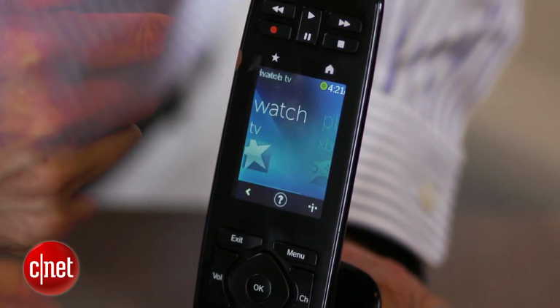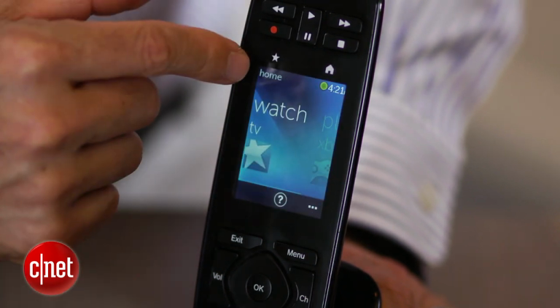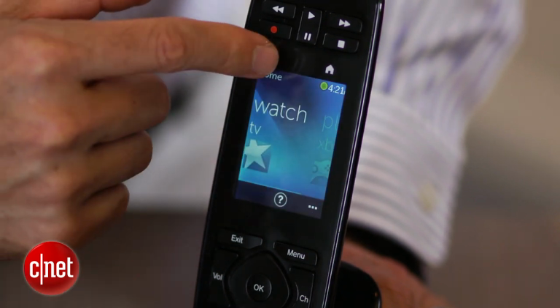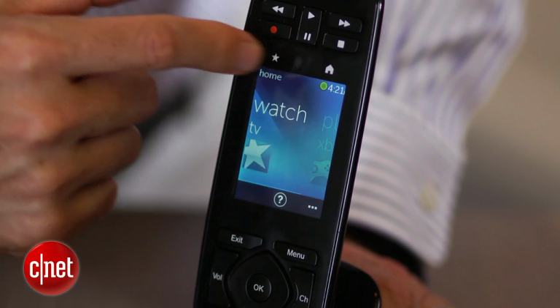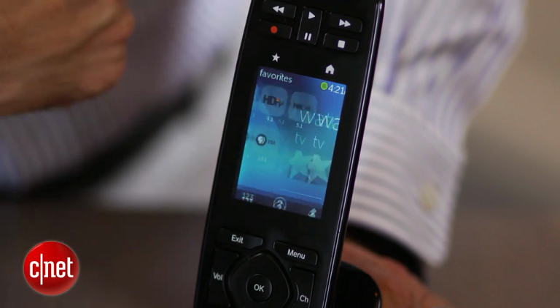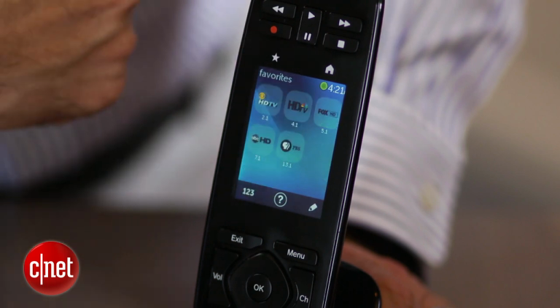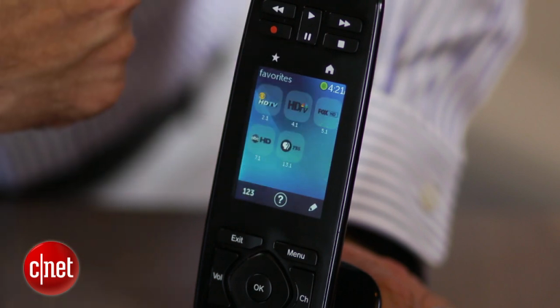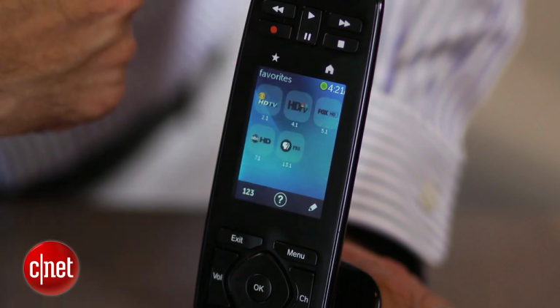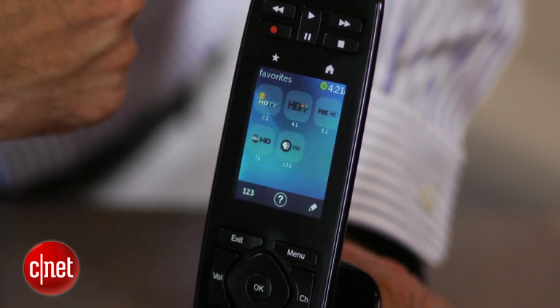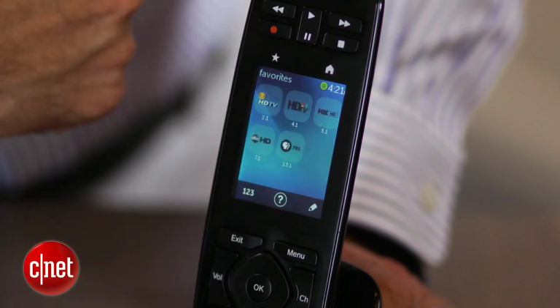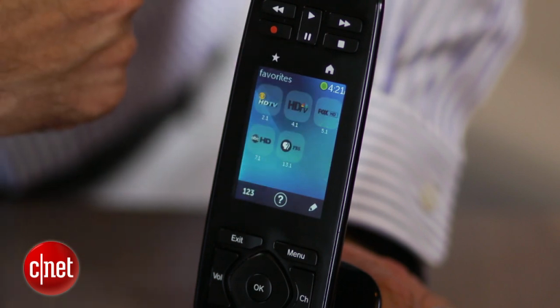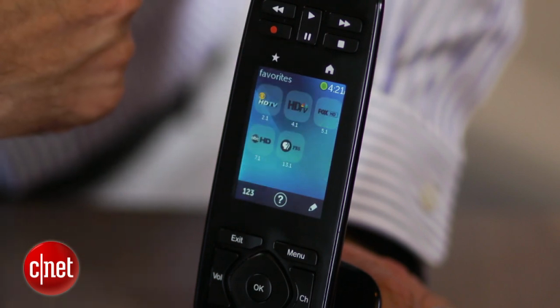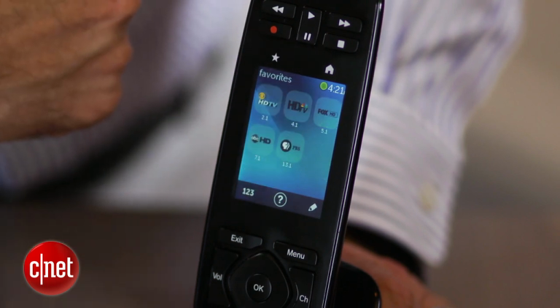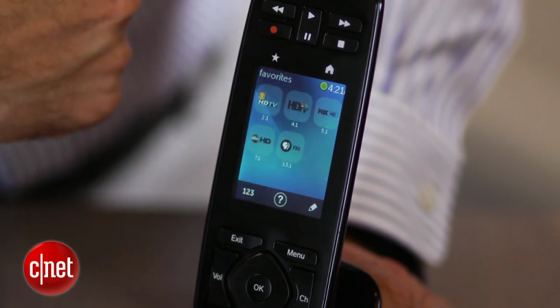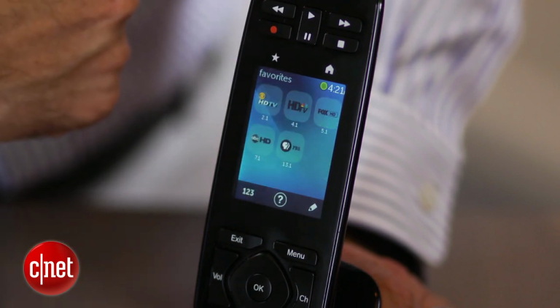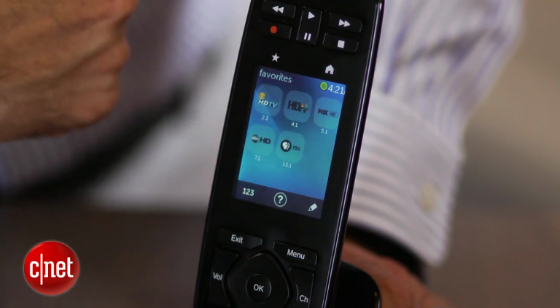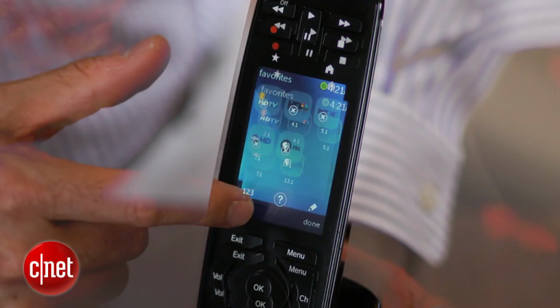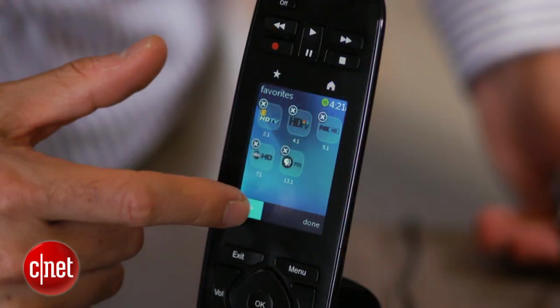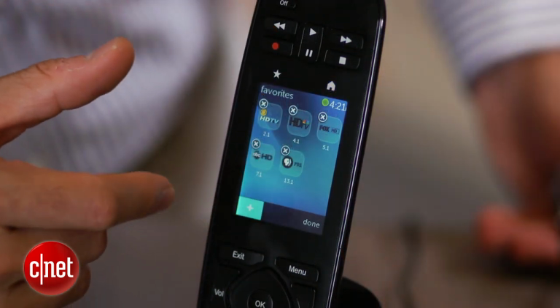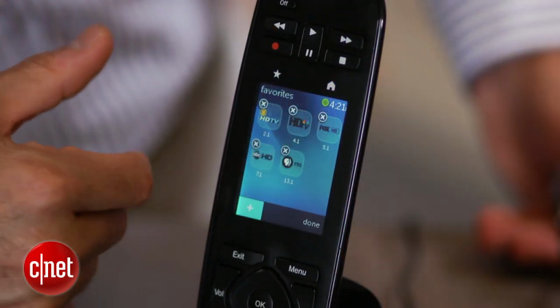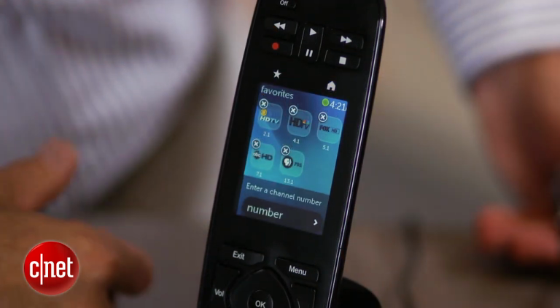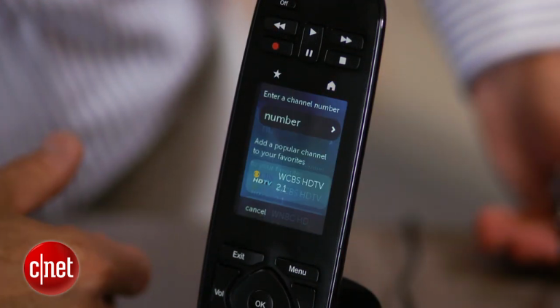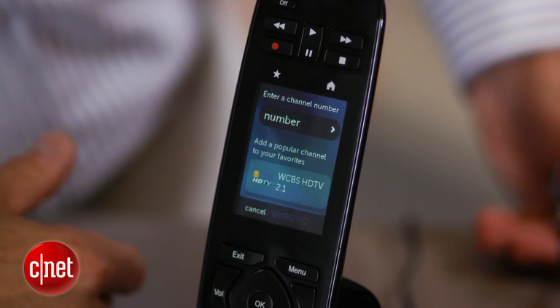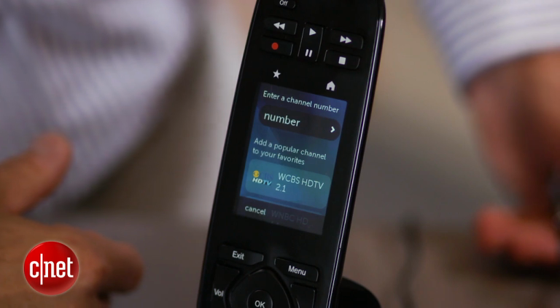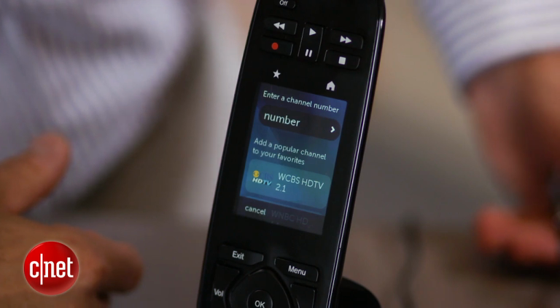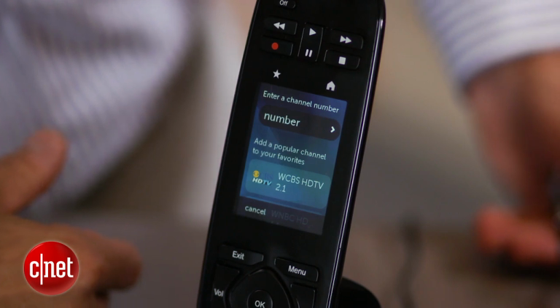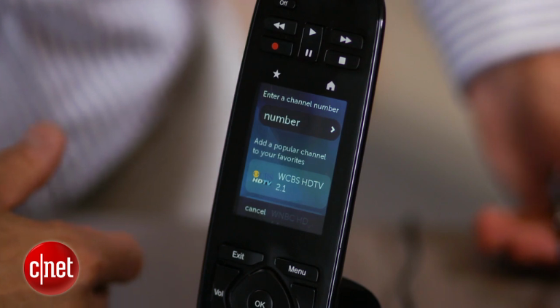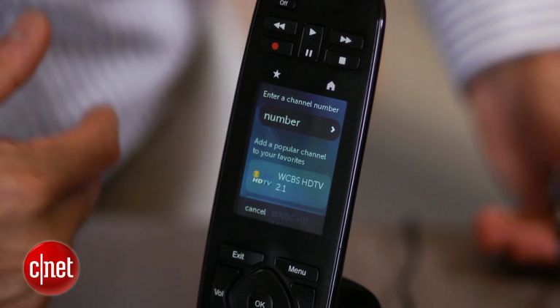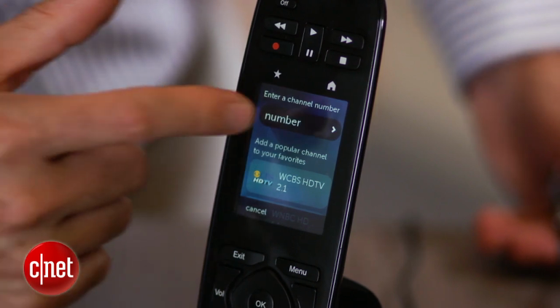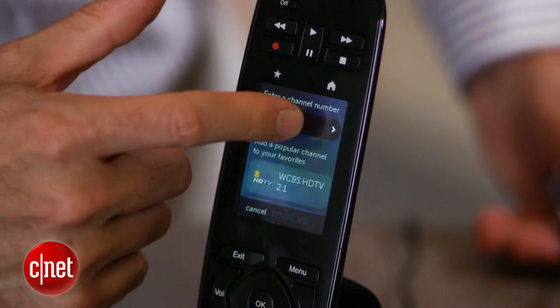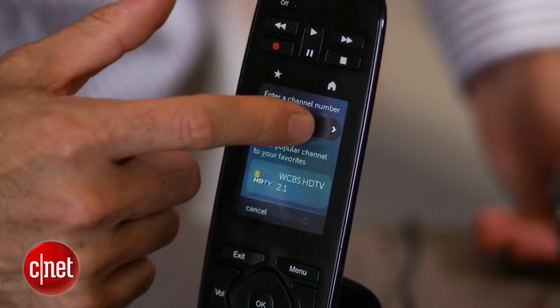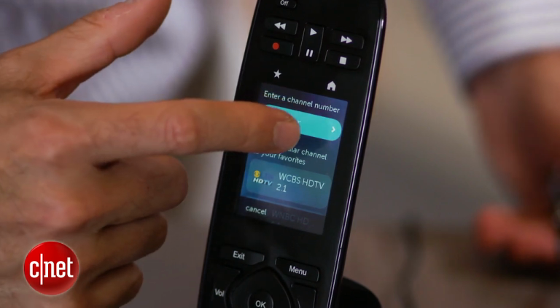Clicking the favorite star on the remote brings up your list of favorite channels. Up to 50 can be programmed in, and you can add, edit, and reorder your favorites right on the remote.